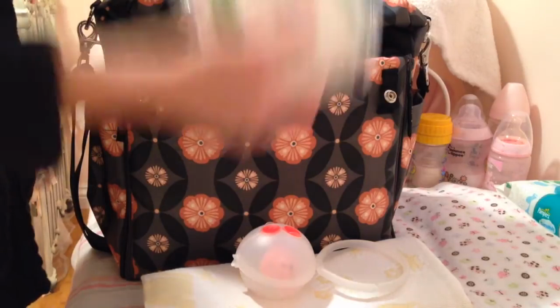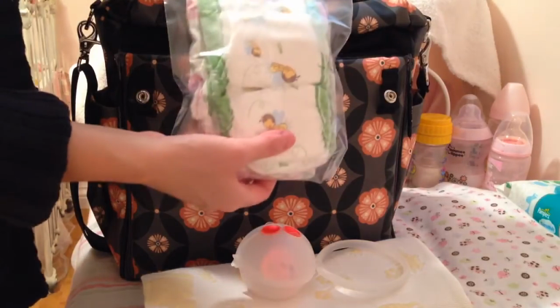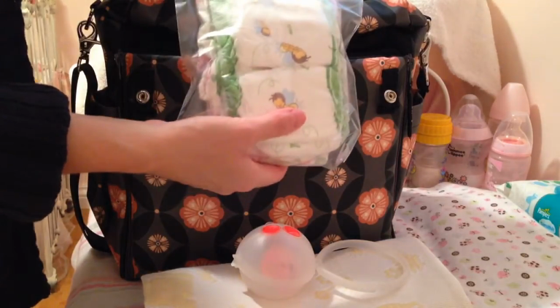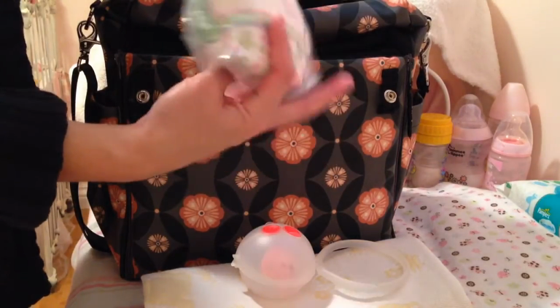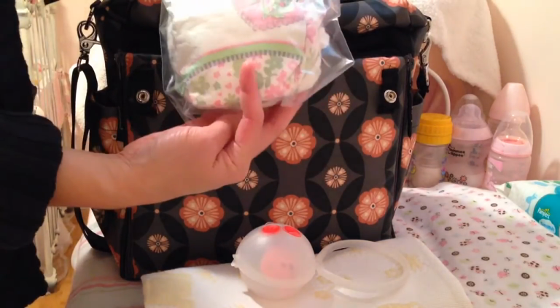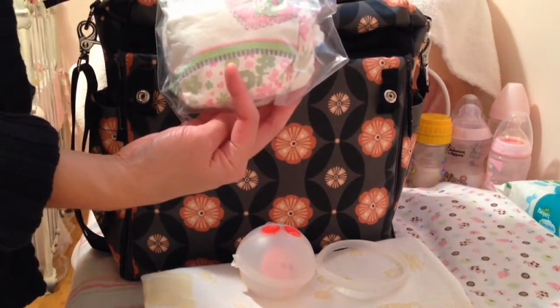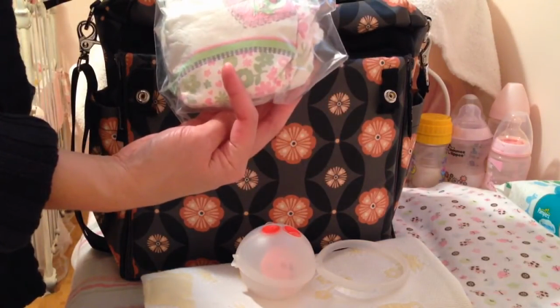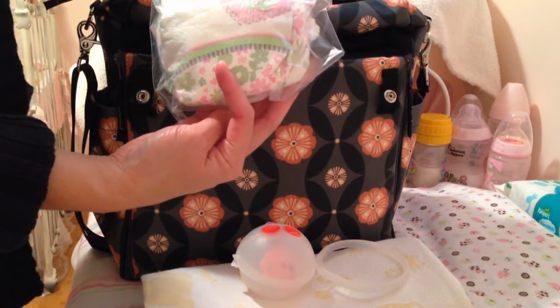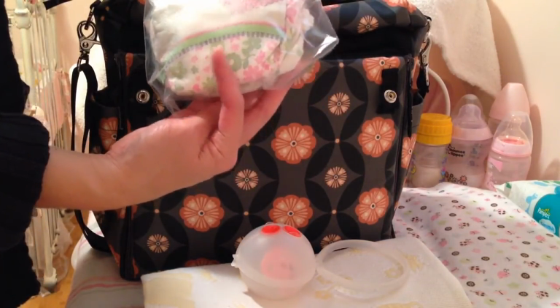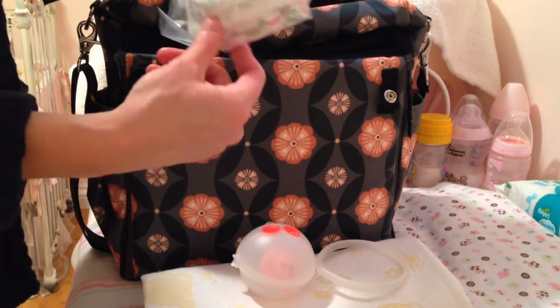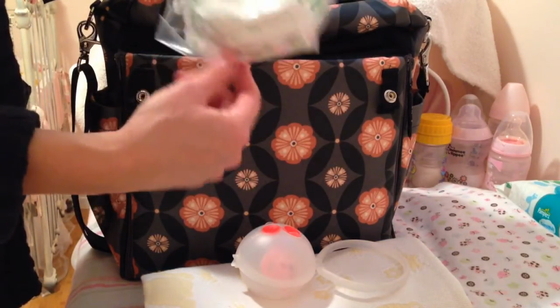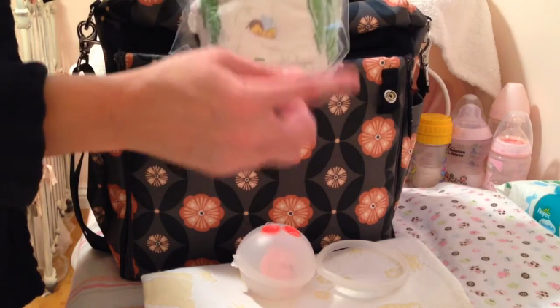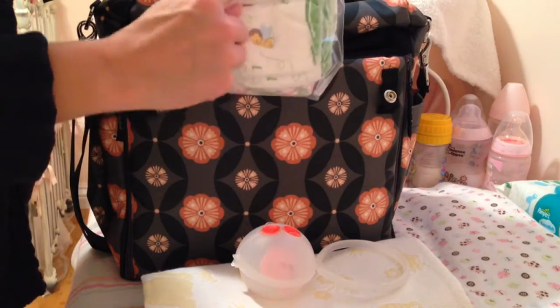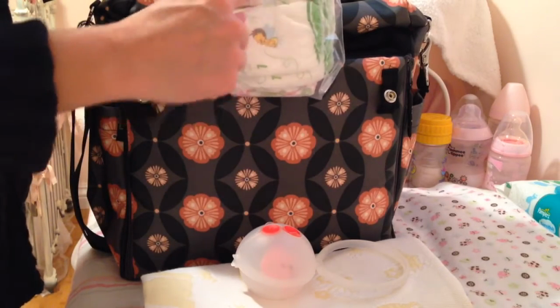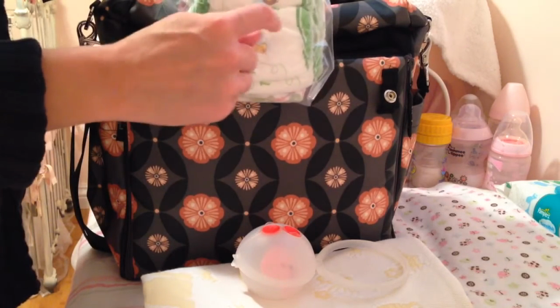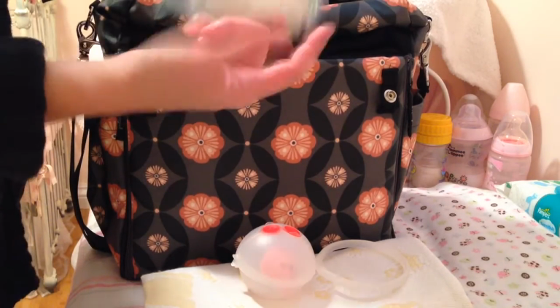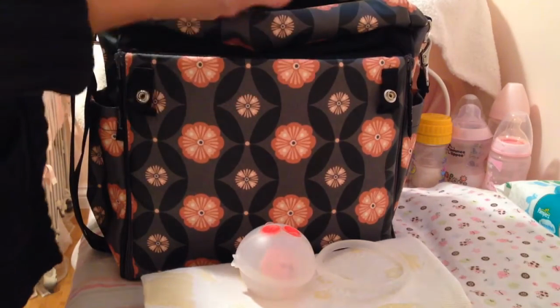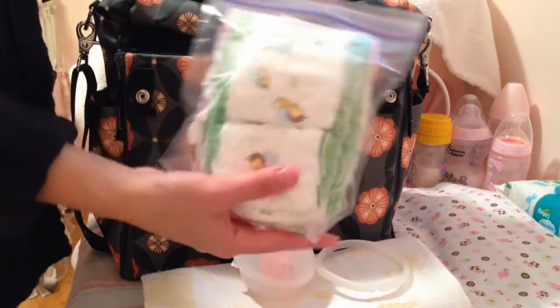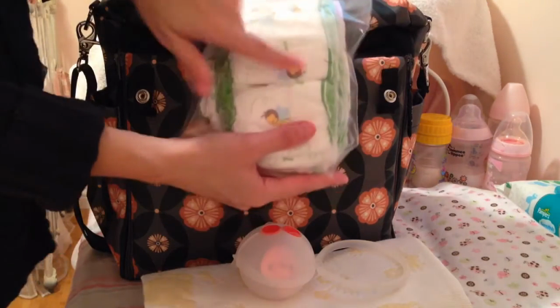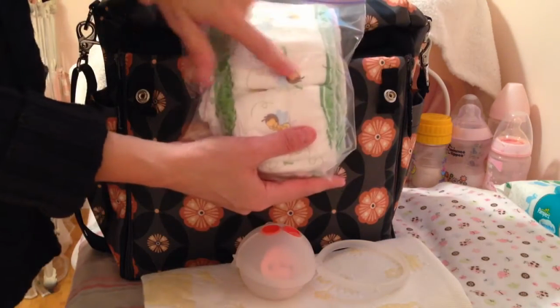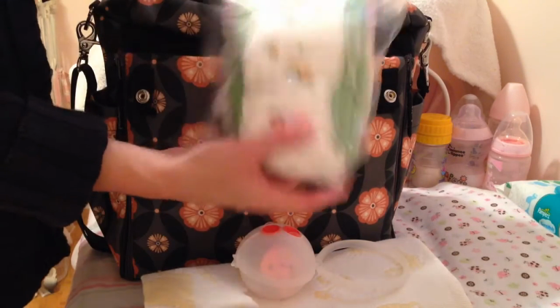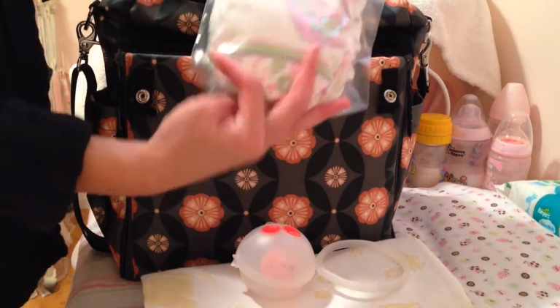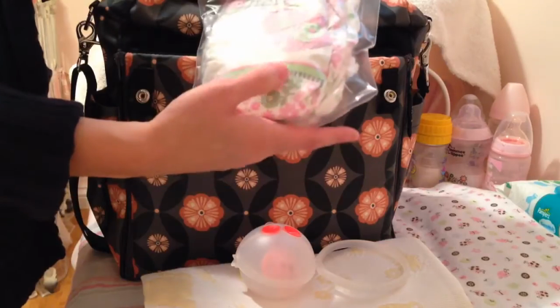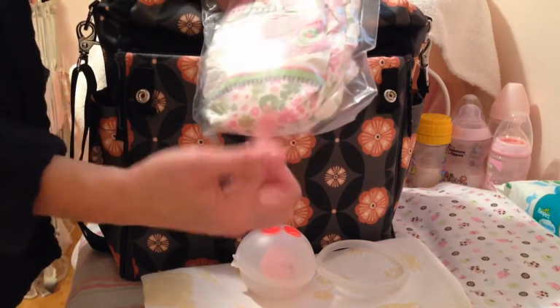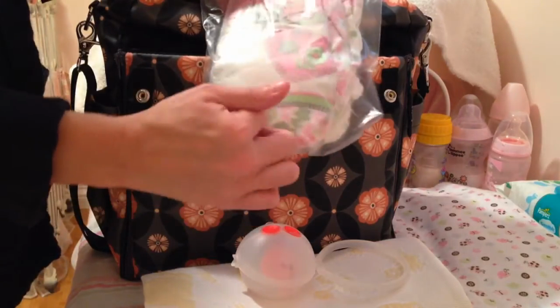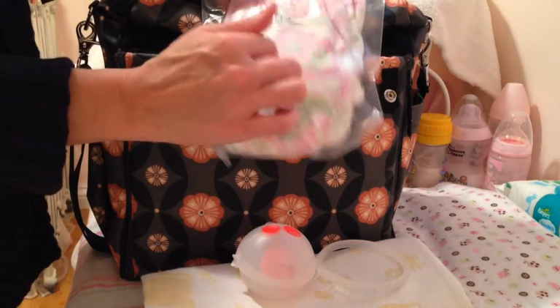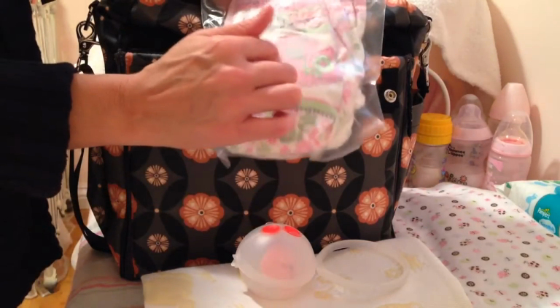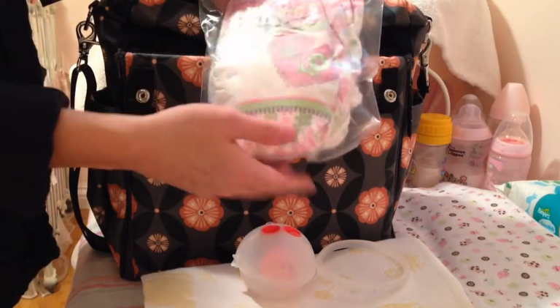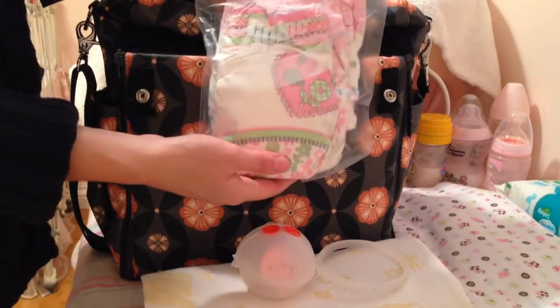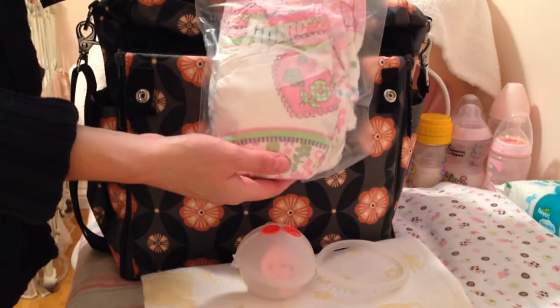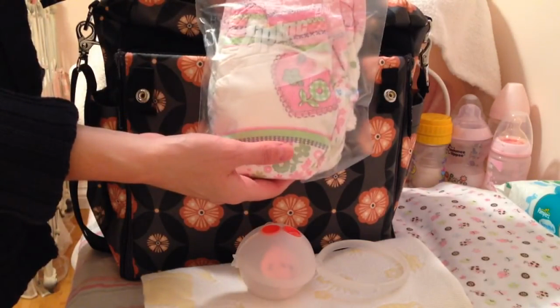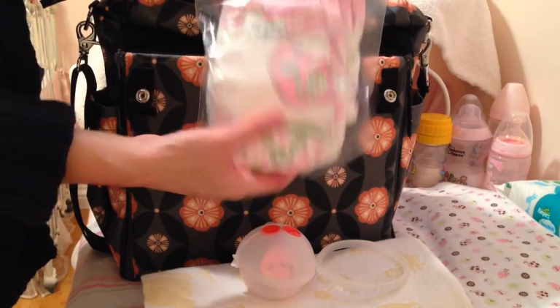I also keep about three or four disposable diapers. I've got a couple of Pampers in there and then I'm not sure of this brand, but they're one of my favorites — it's very cute, it's like sleeping bees. Y'all have seen the Pampers prints of those; everybody had those for a while.